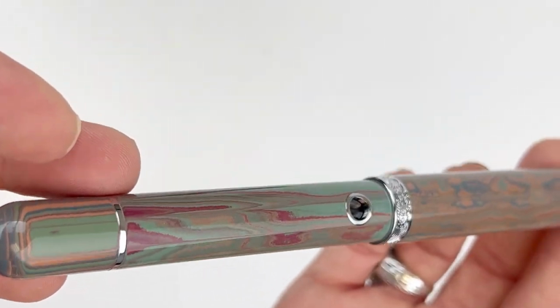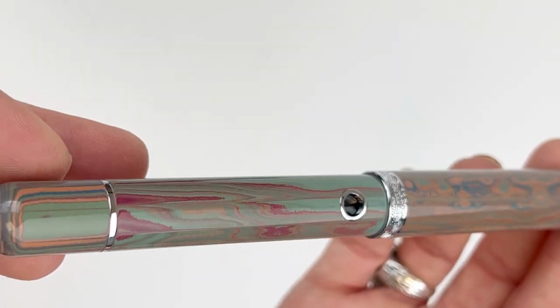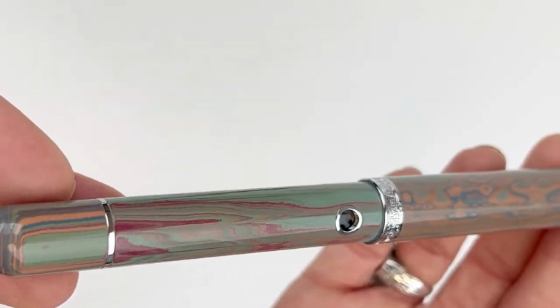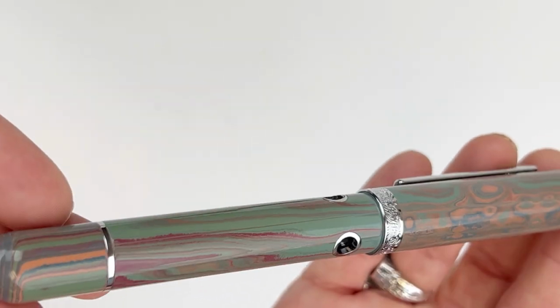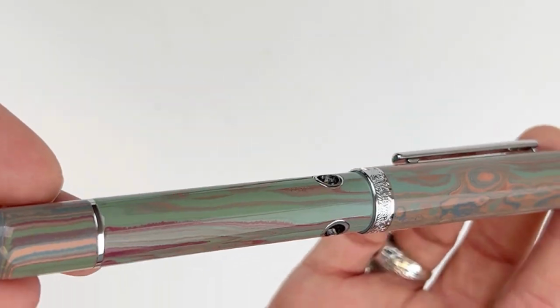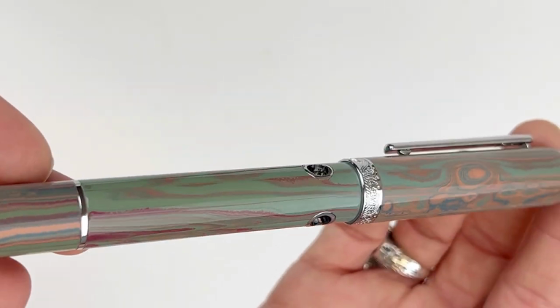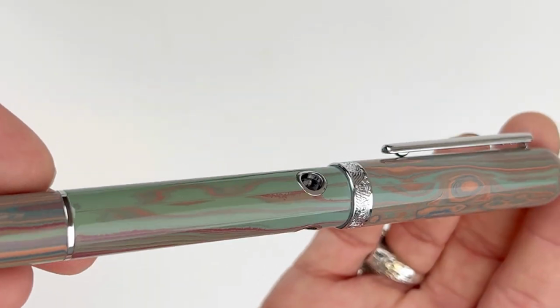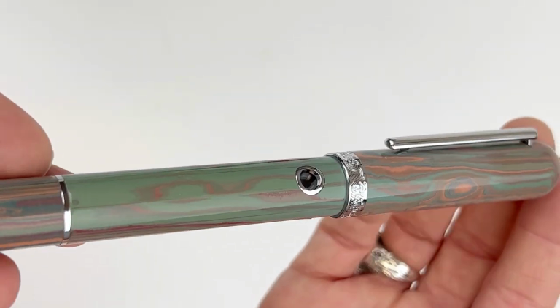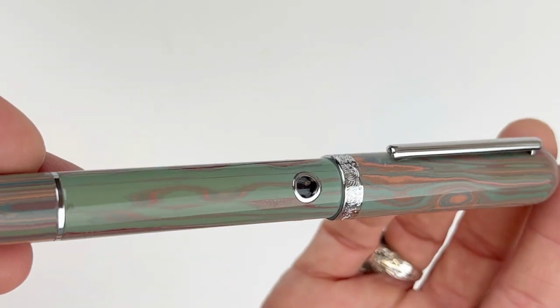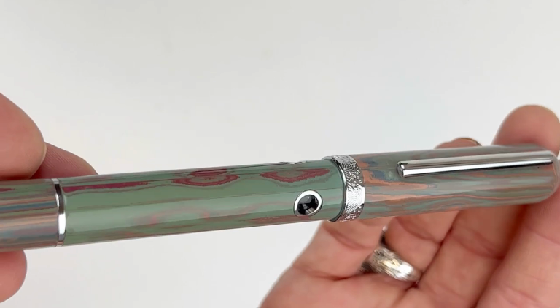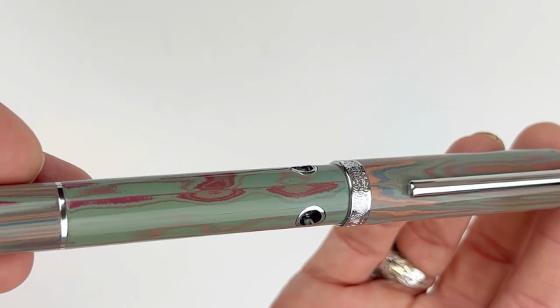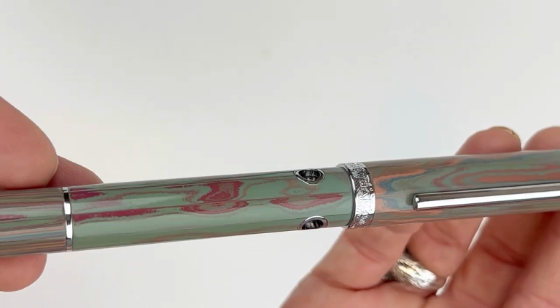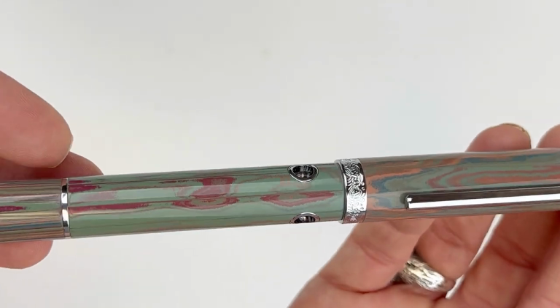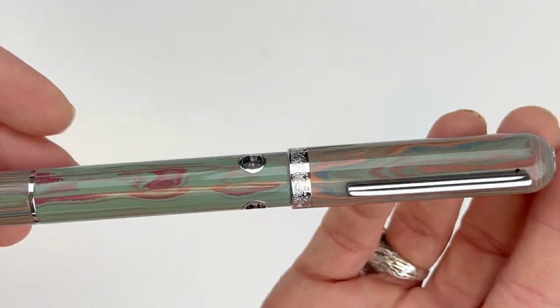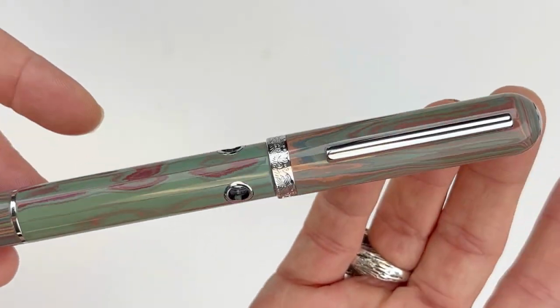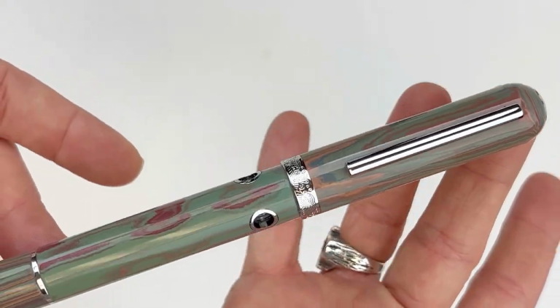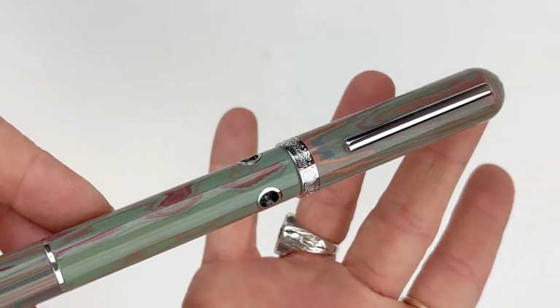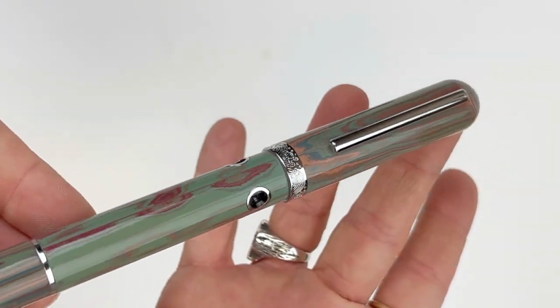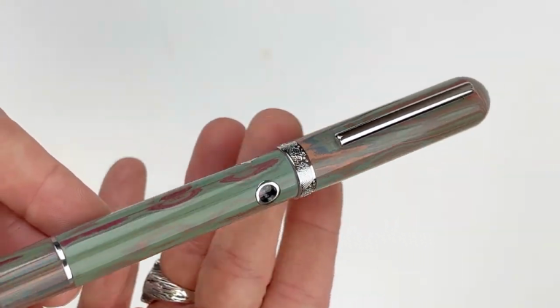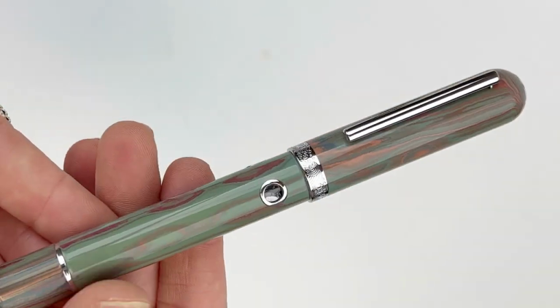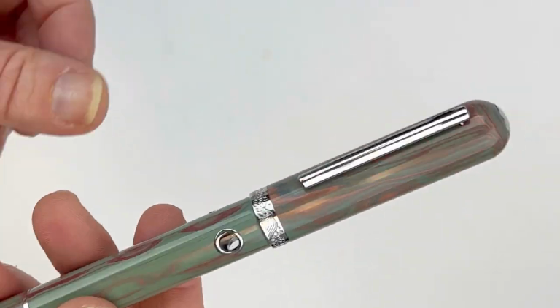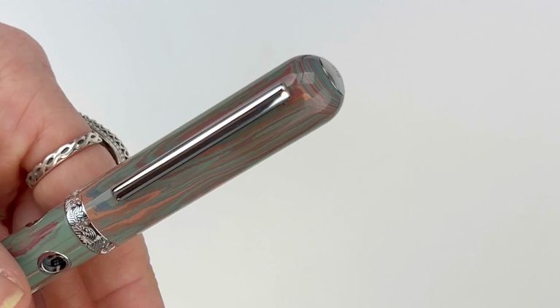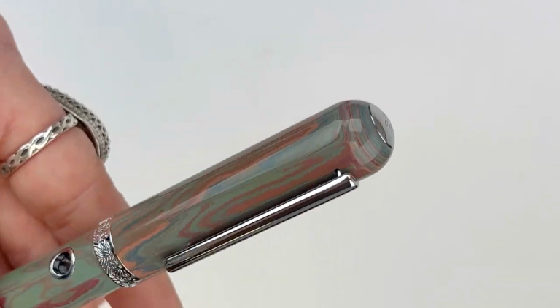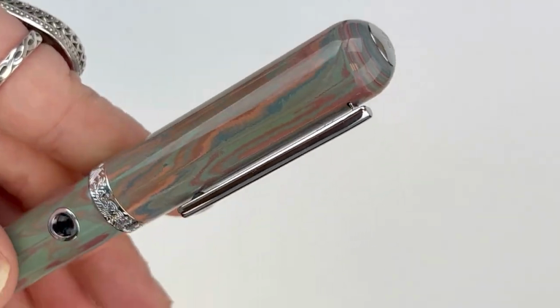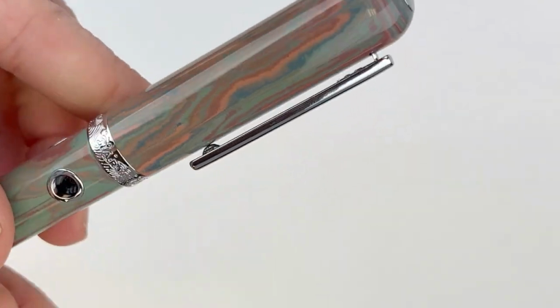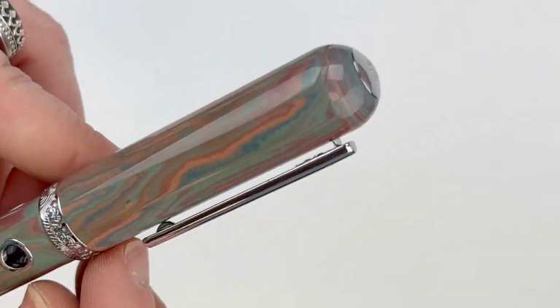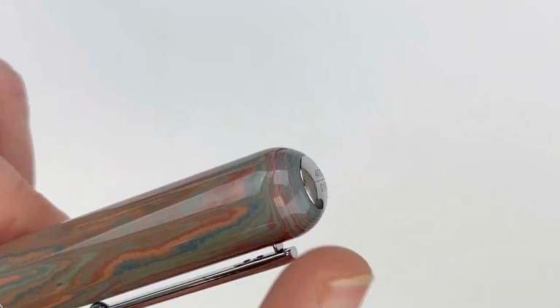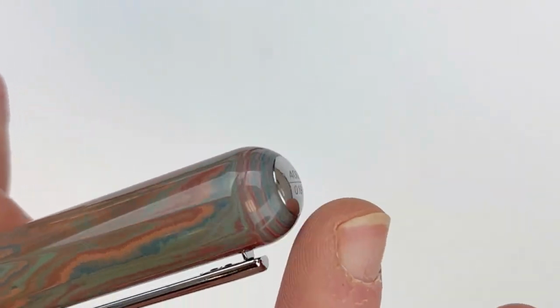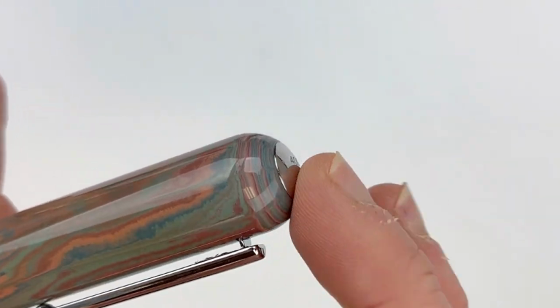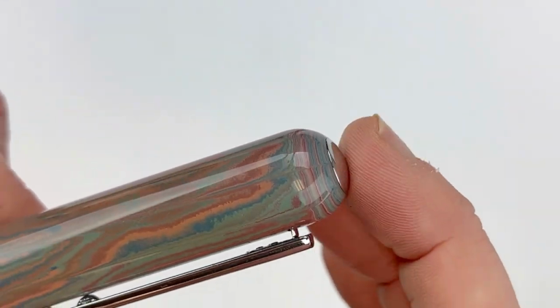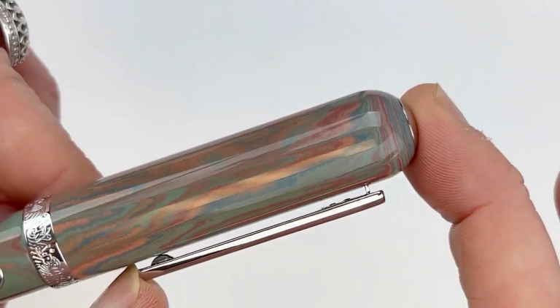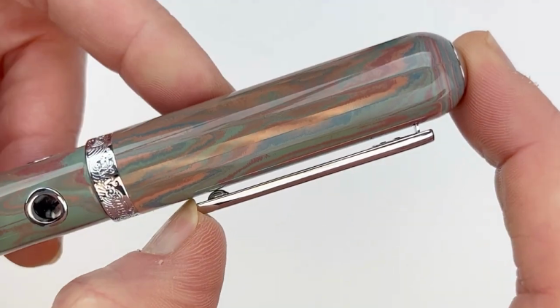Some of the most distinctive elements of this design are the ink windows — the proprietary ink windows. It's a set of three intricate little ink windows carved into the barrel, and they look a little bit like the portholes on a ship.